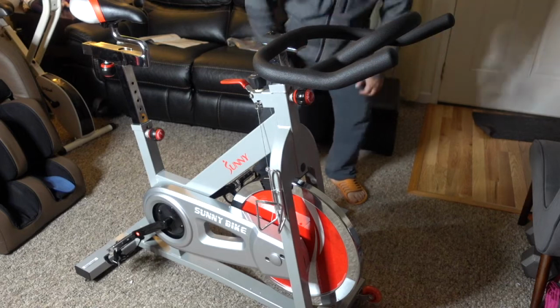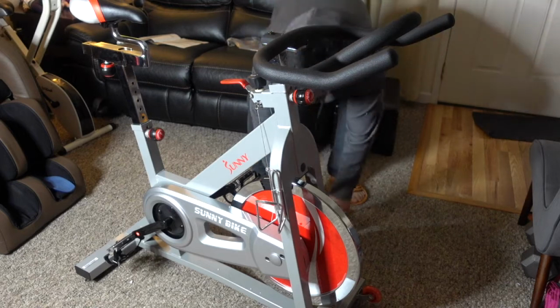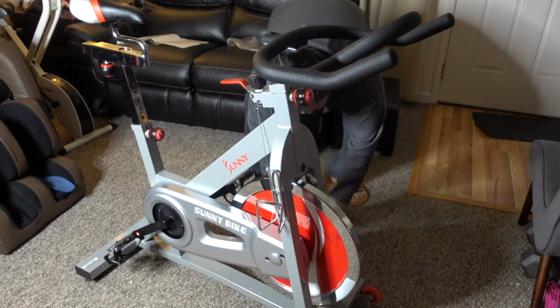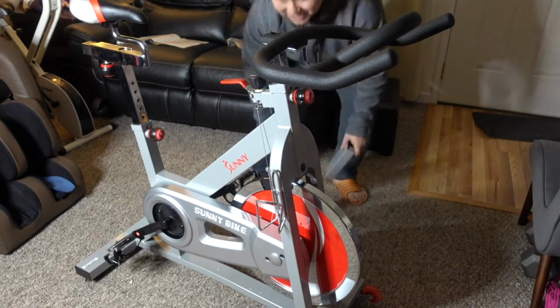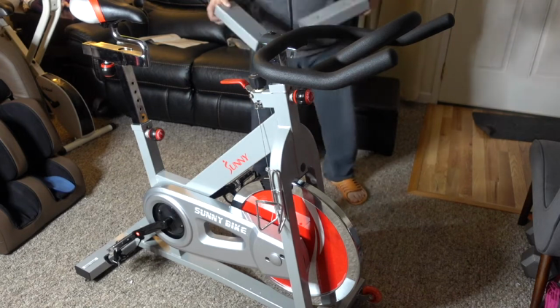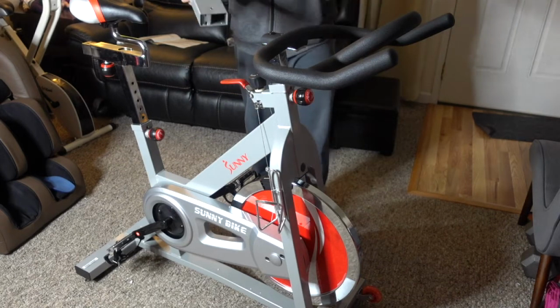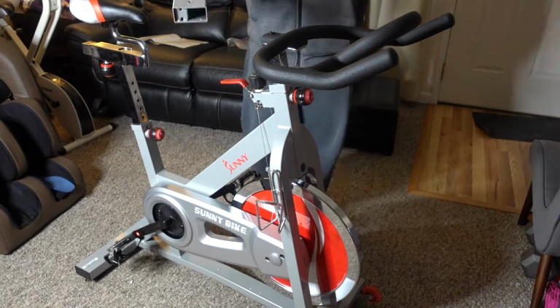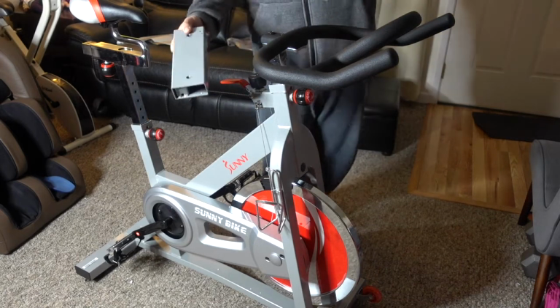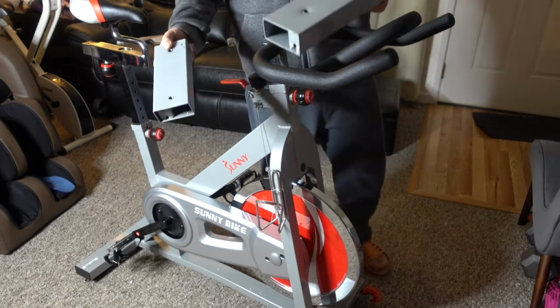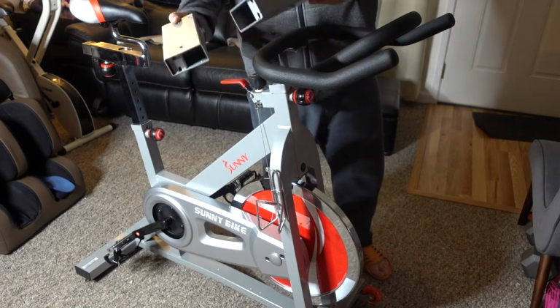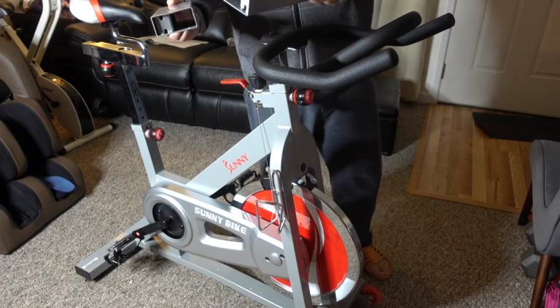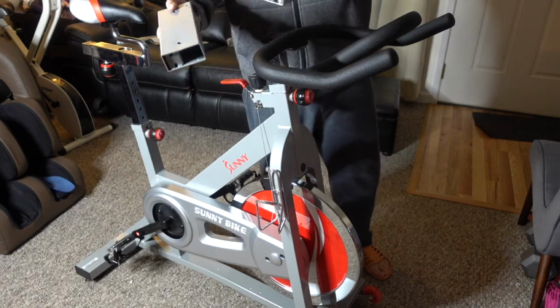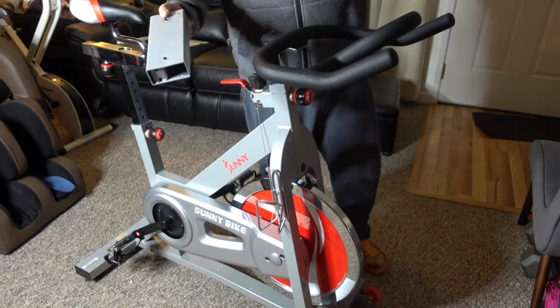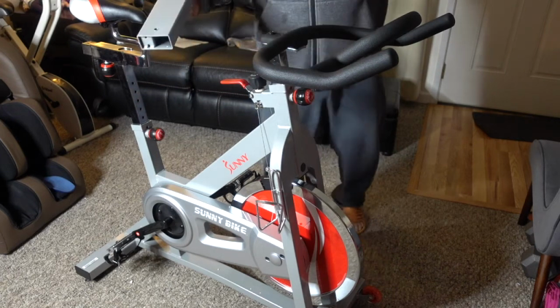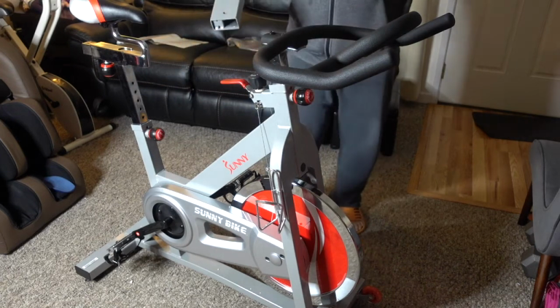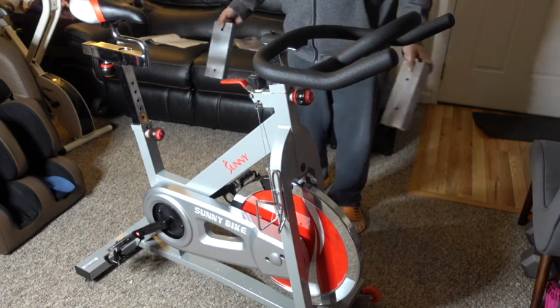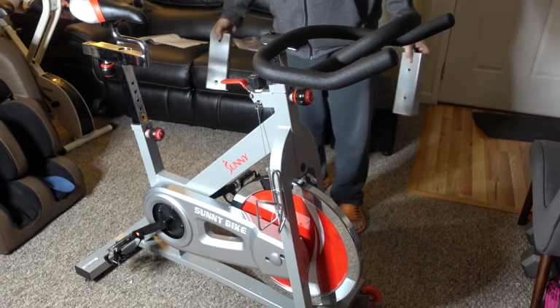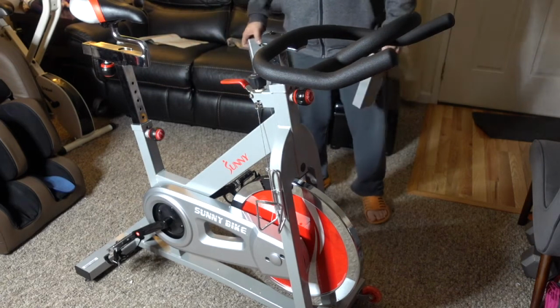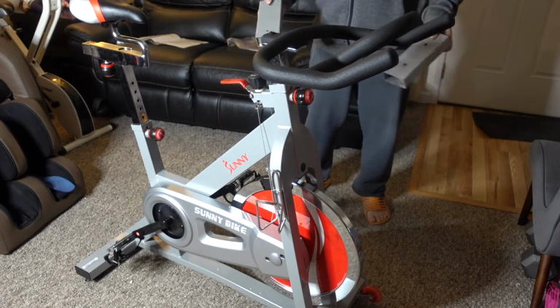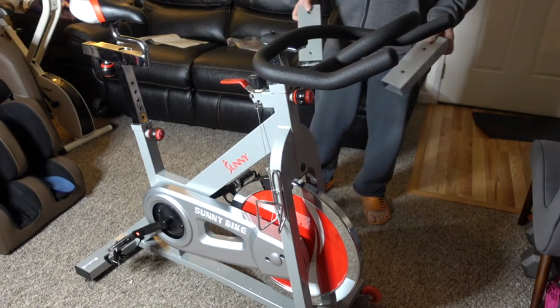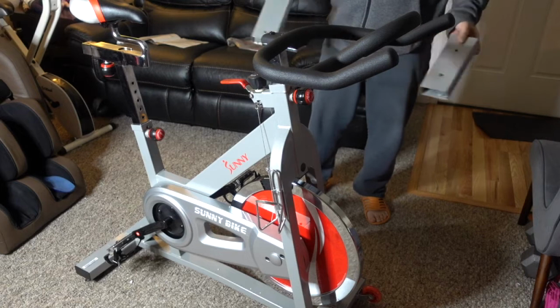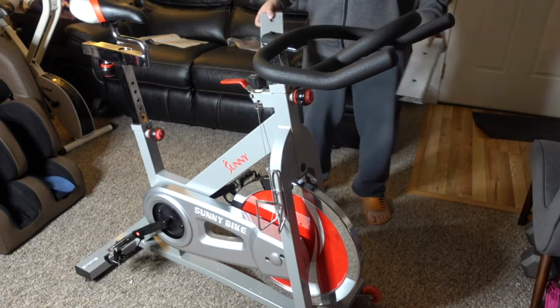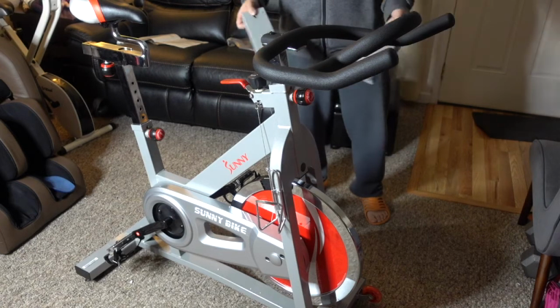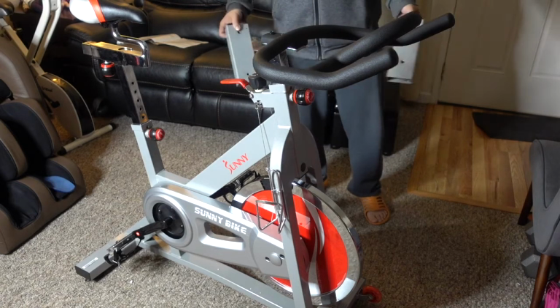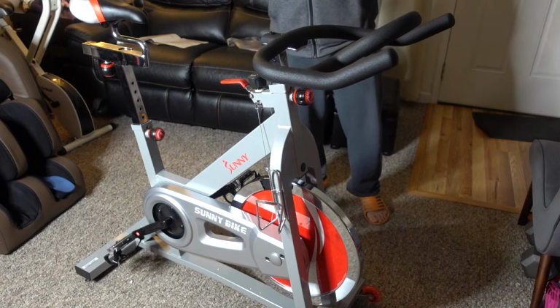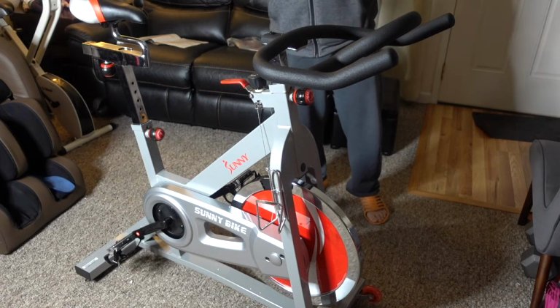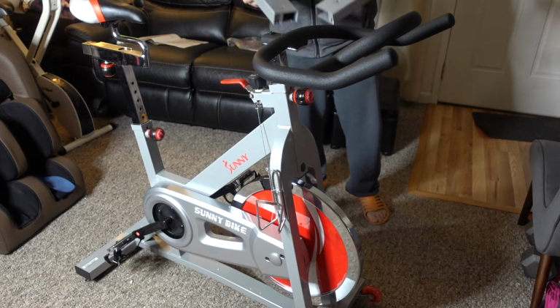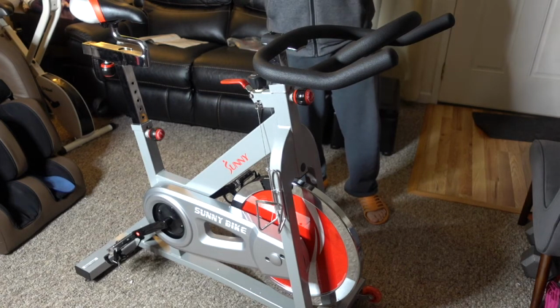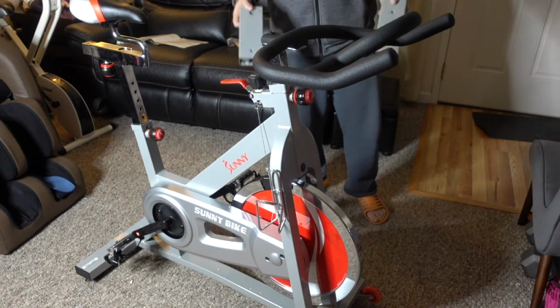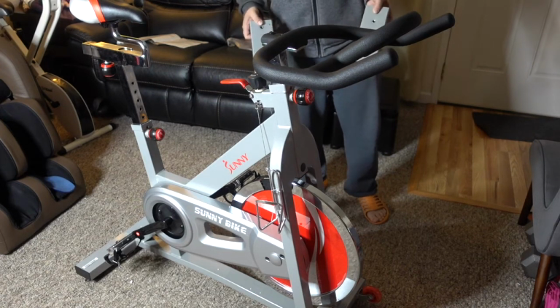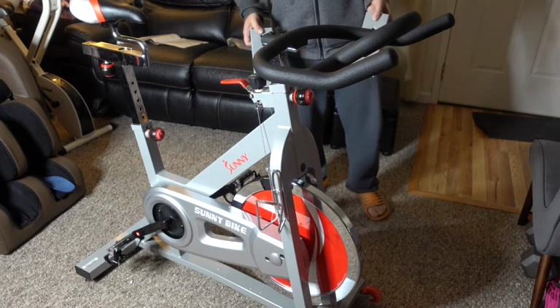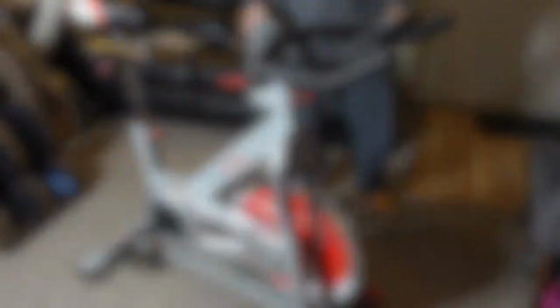It does come with the shipping tubes, these two guys. I think you can dispose of them because you don't really need them for the bike, unless you're moving the bike somewhere with a moving company. For me, I don't think I need them — I don't have space for it.